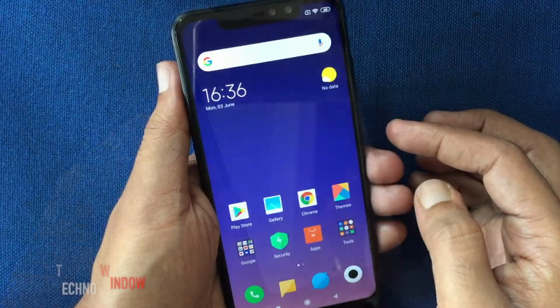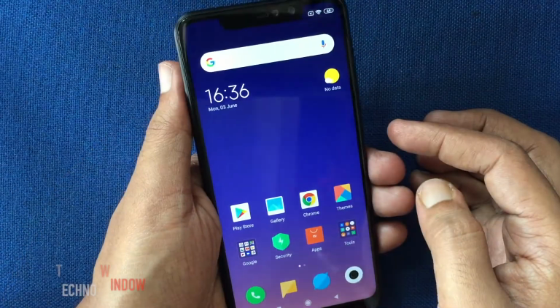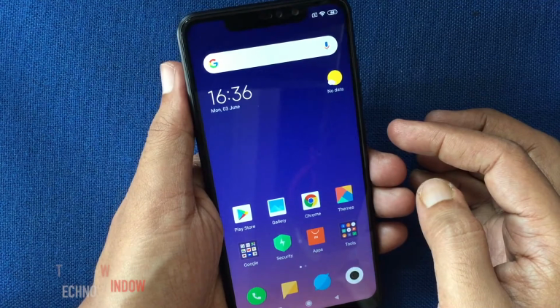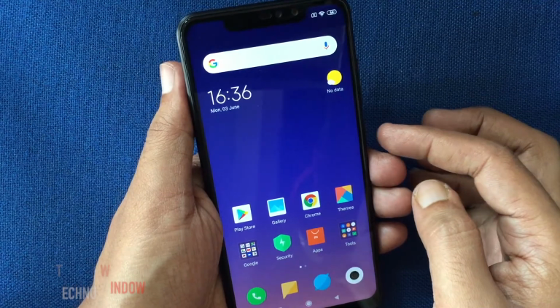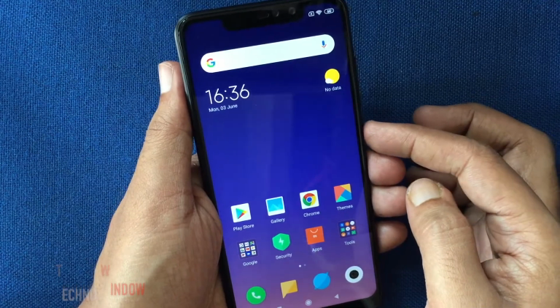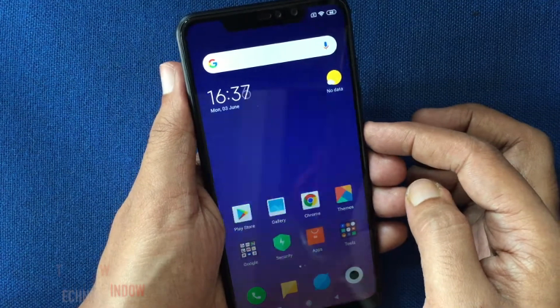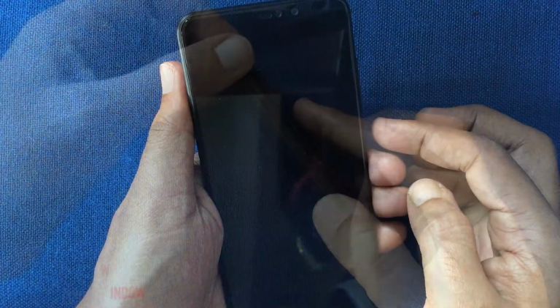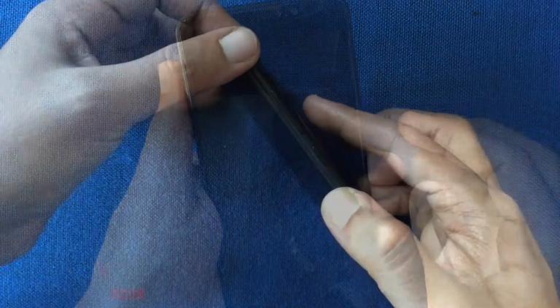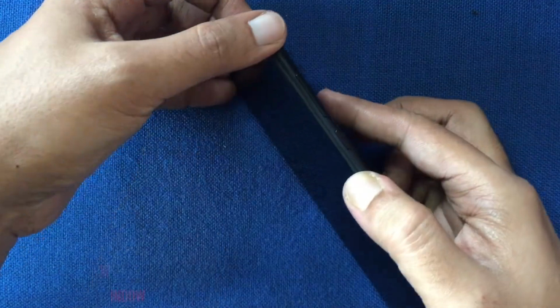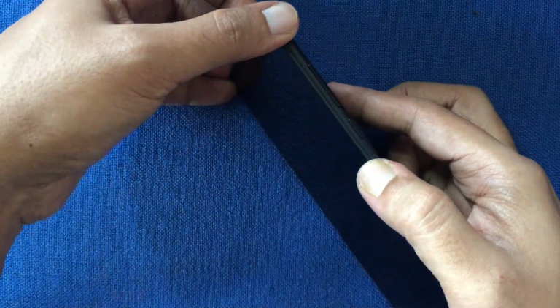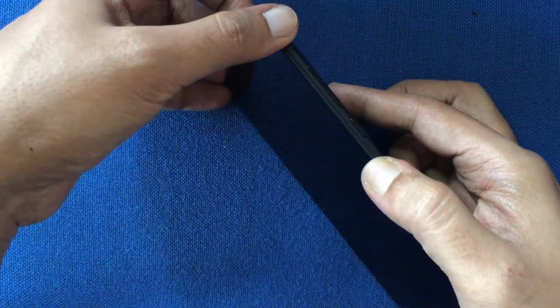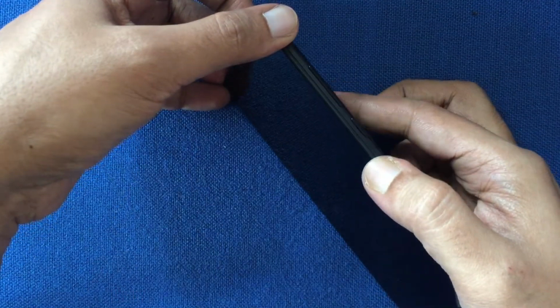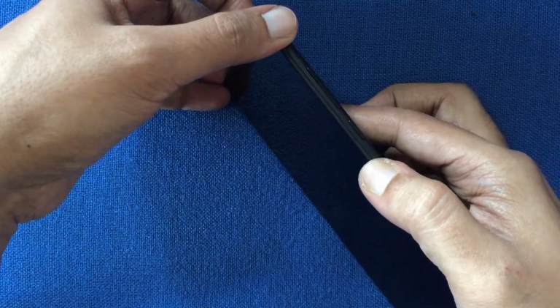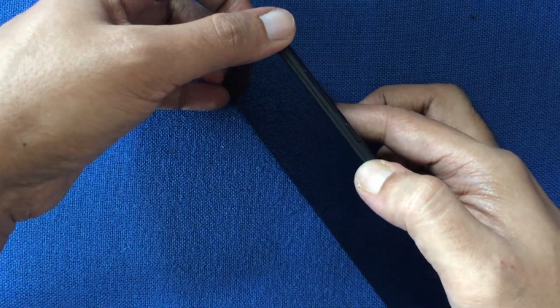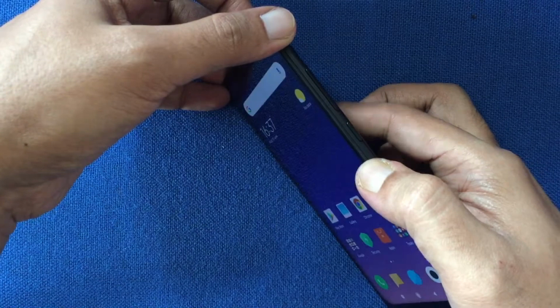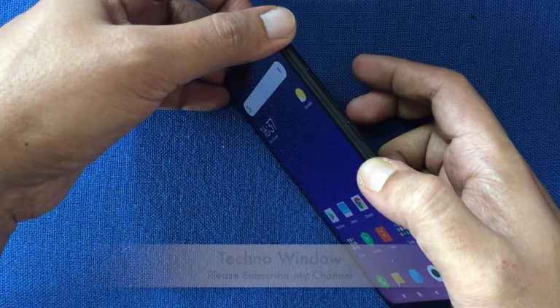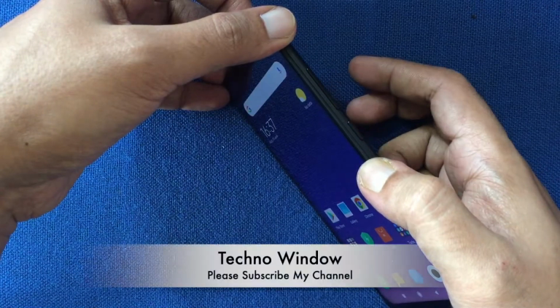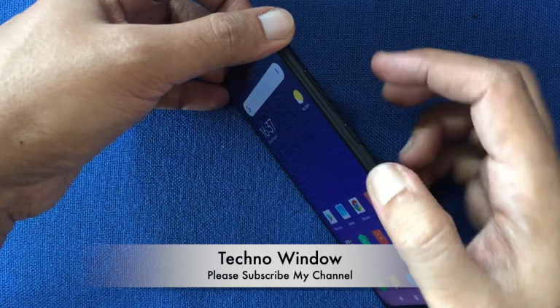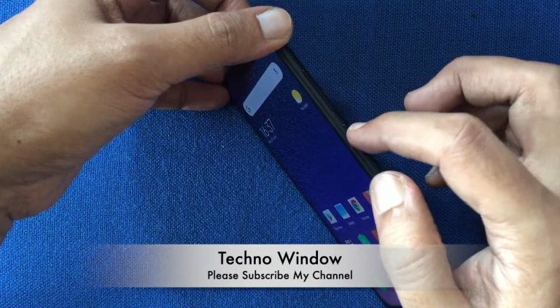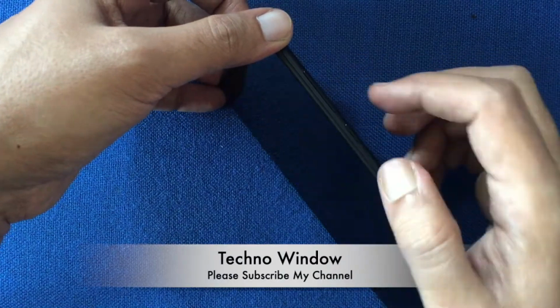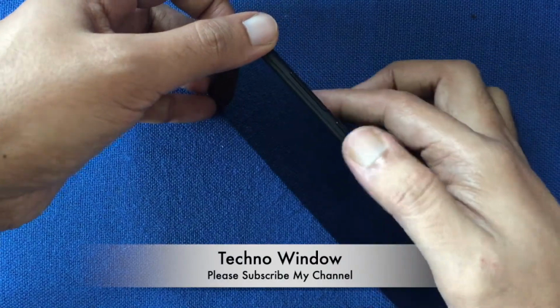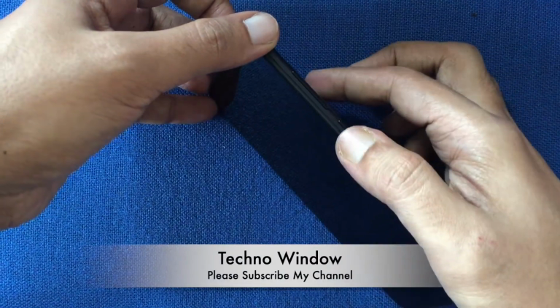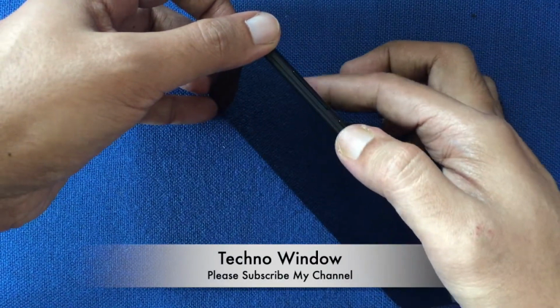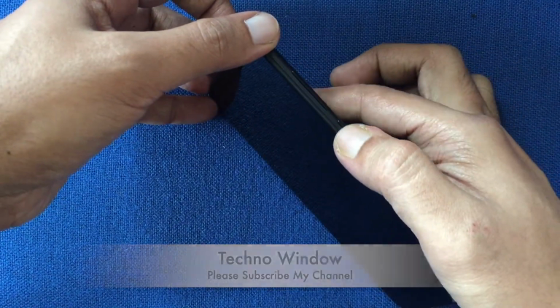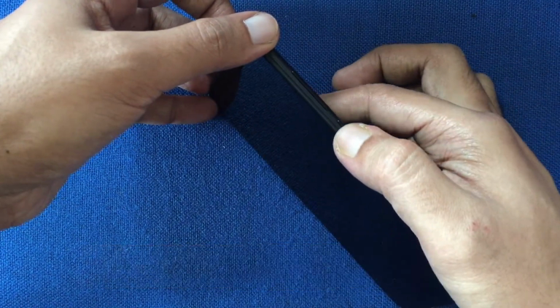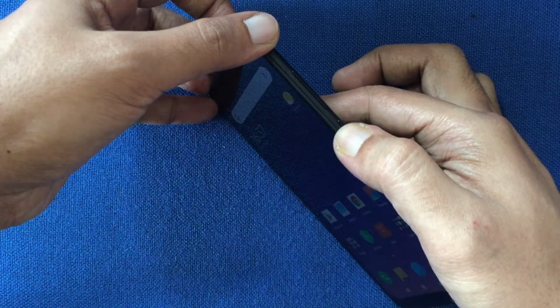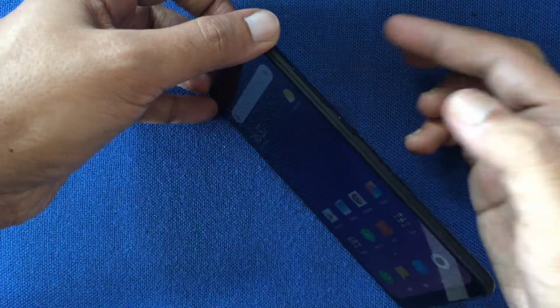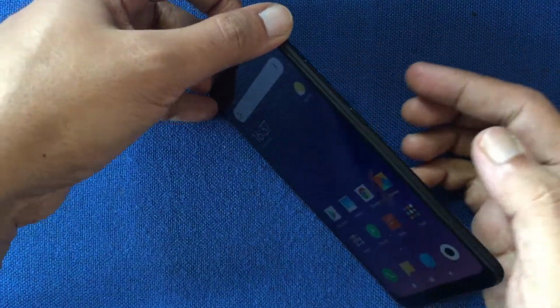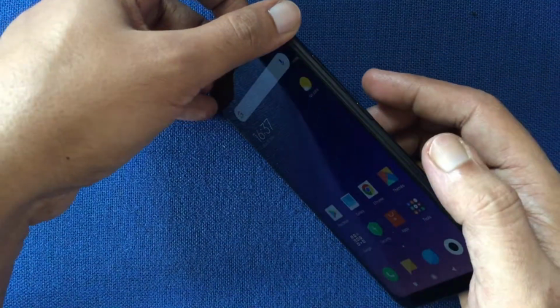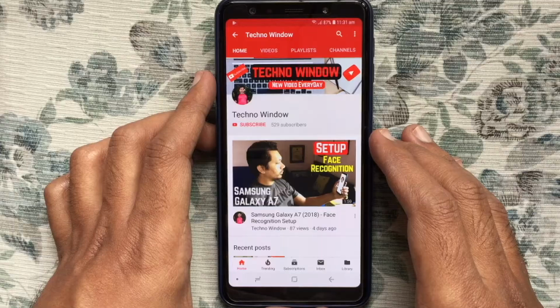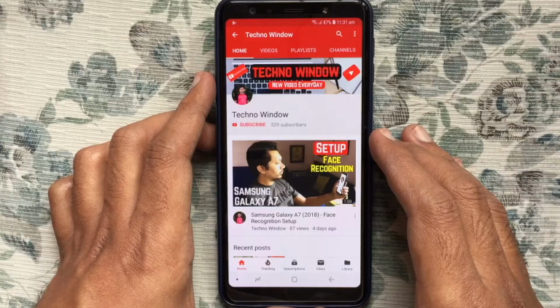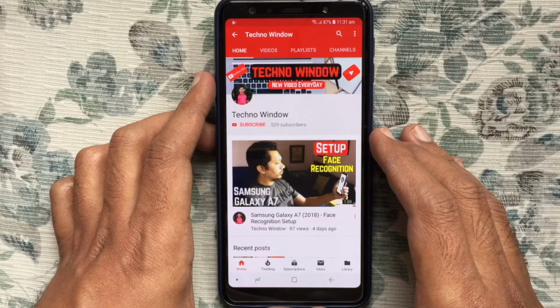Go back and lock the phone screen. Now touch the sensor to unlock the phone. That's it. These are the steps to add a fingerprint in Redmi Note 6 Pro. Hope this video helped you.